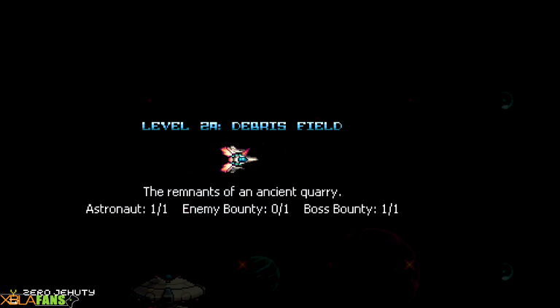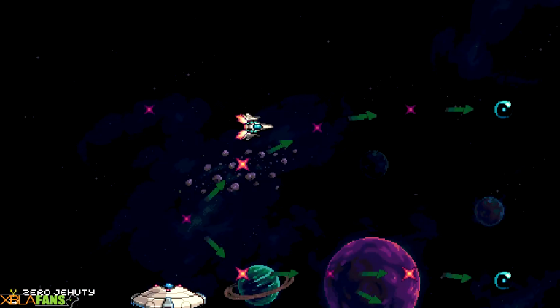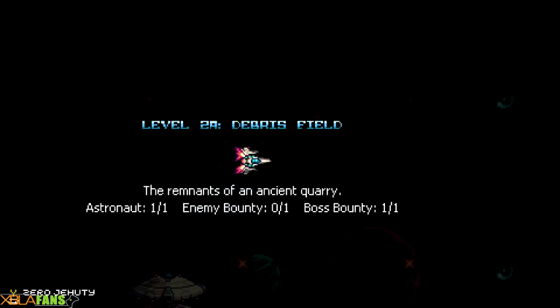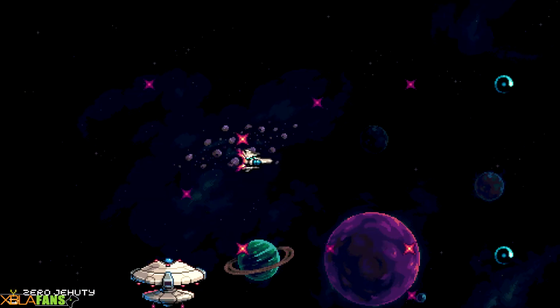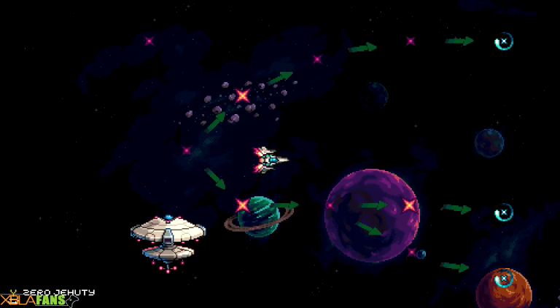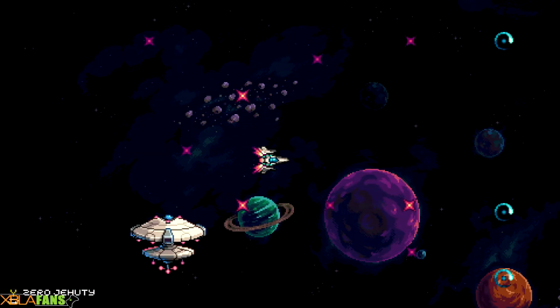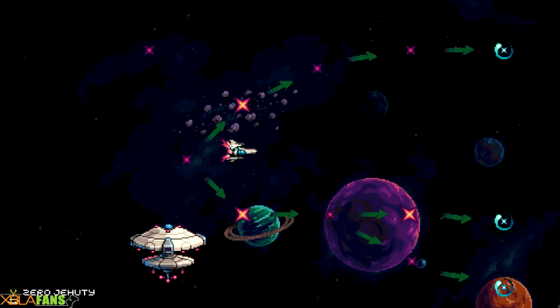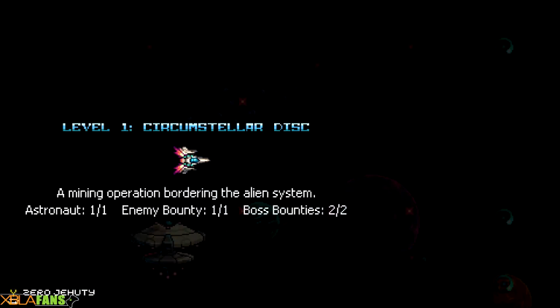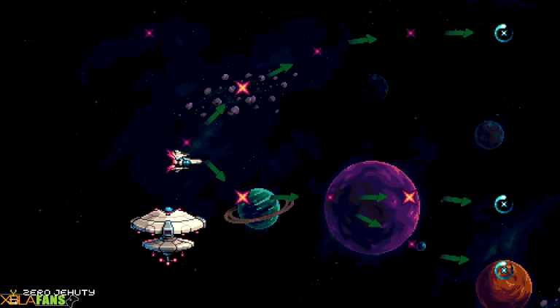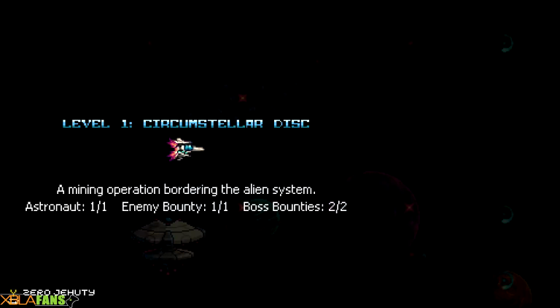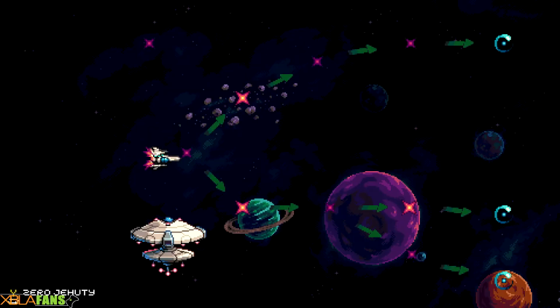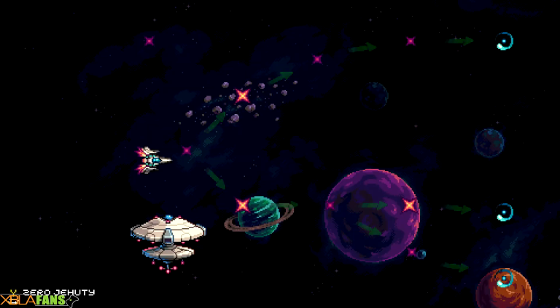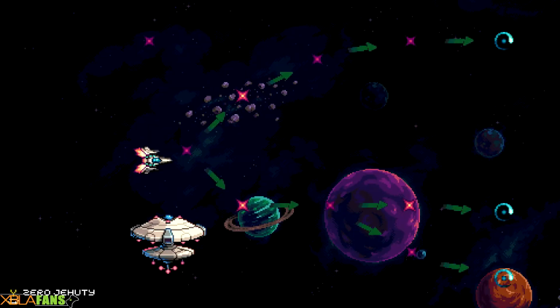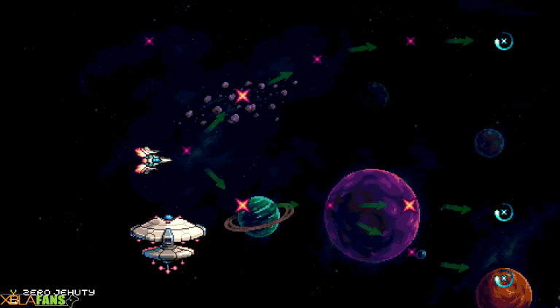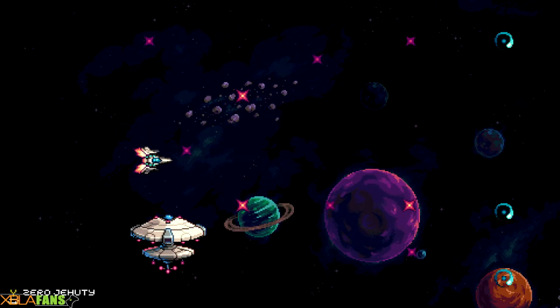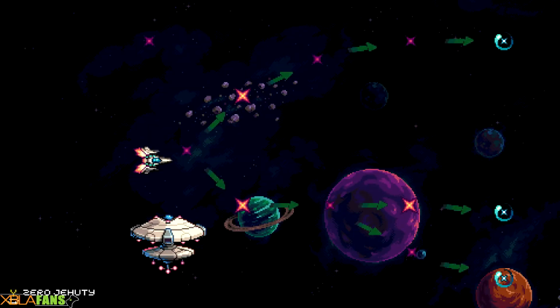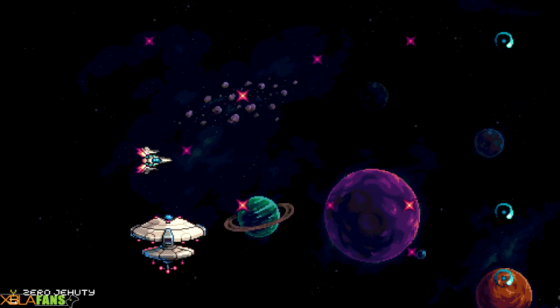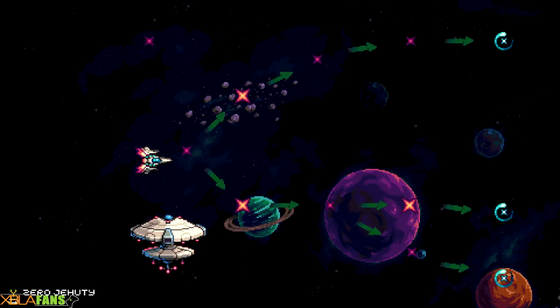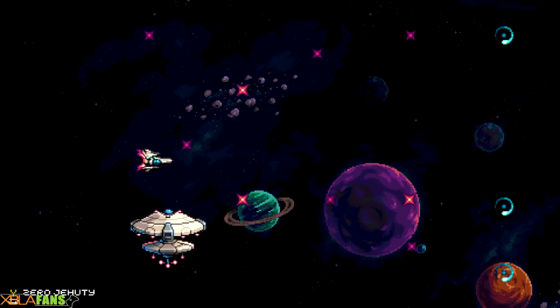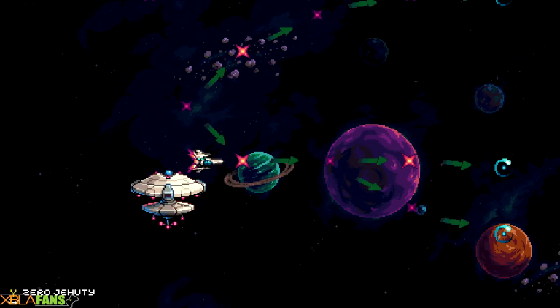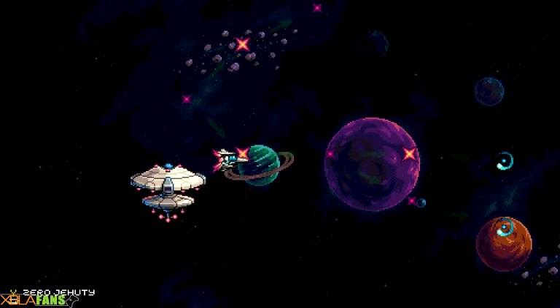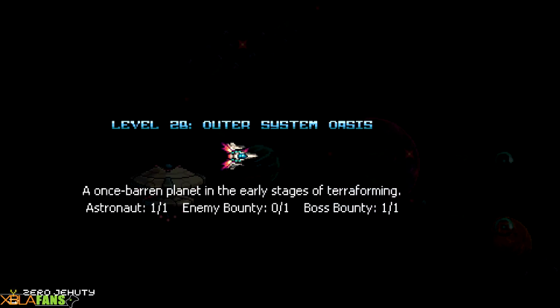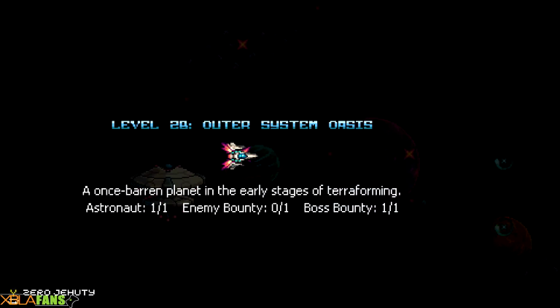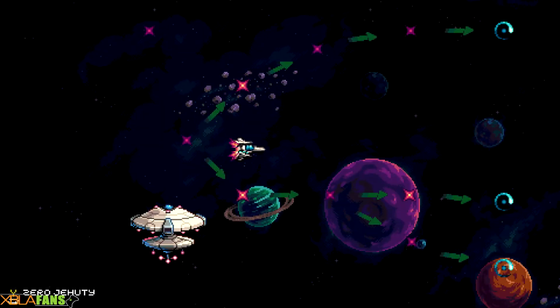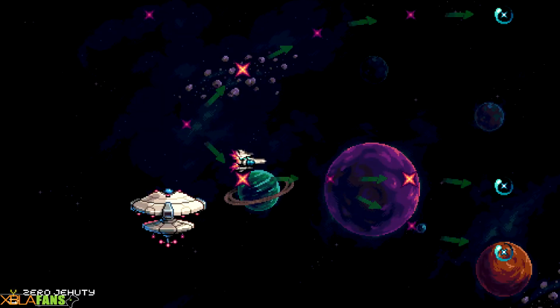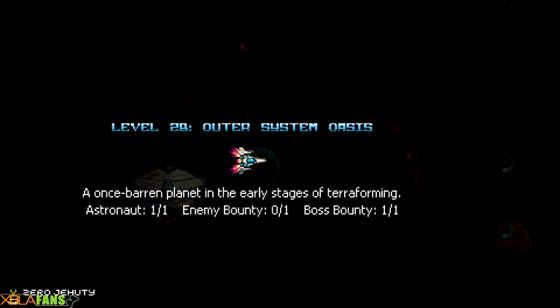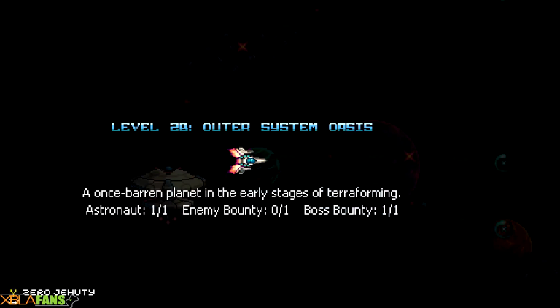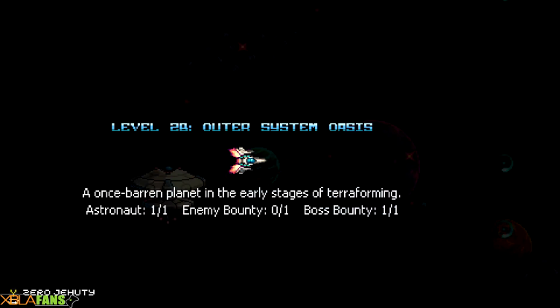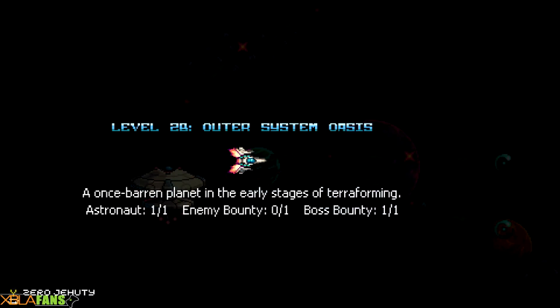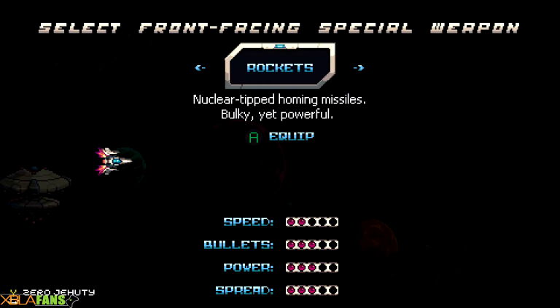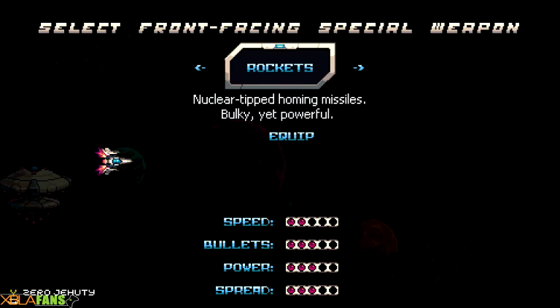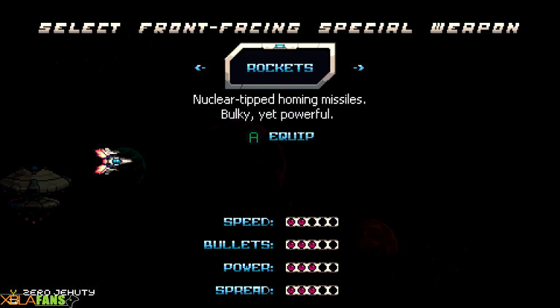Oh, I still got to get the enemy bounty here. When the stars are super bright, that means you have gotten everything. I still need to get something here, so let's go ahead and do this level real quick and see if we can't find the enemy.